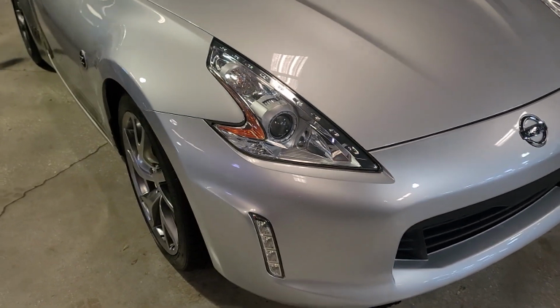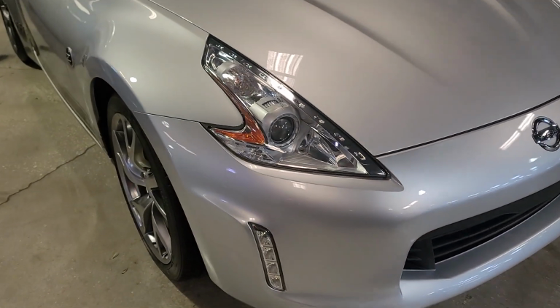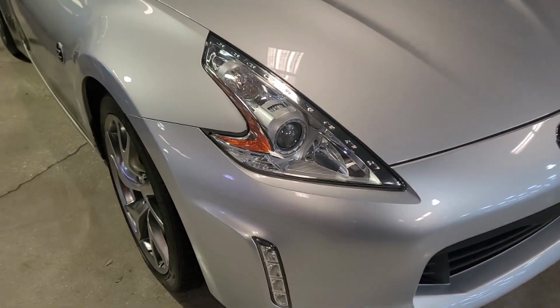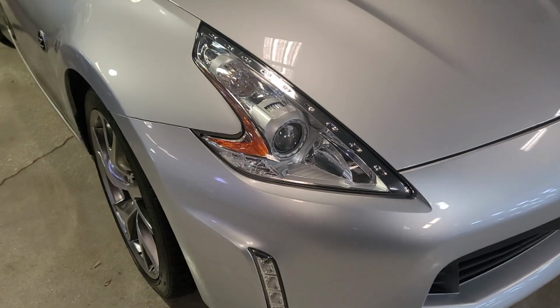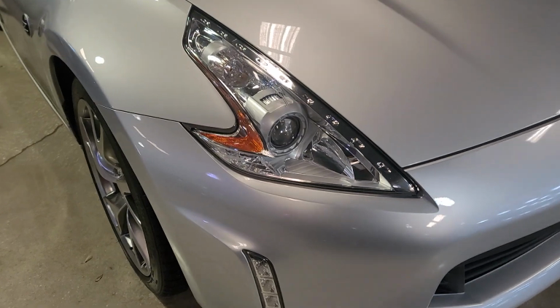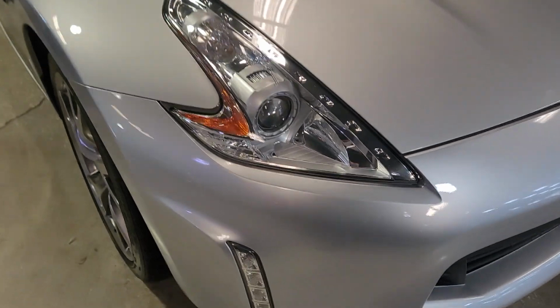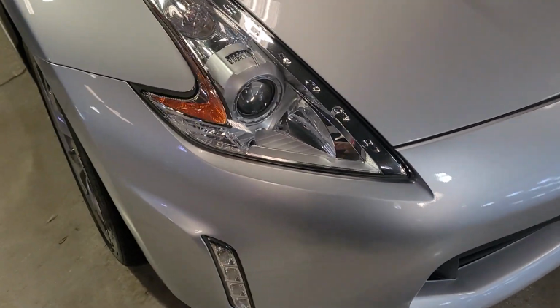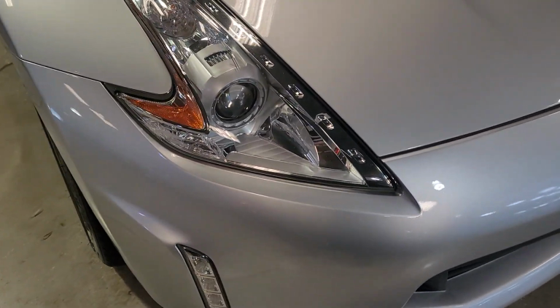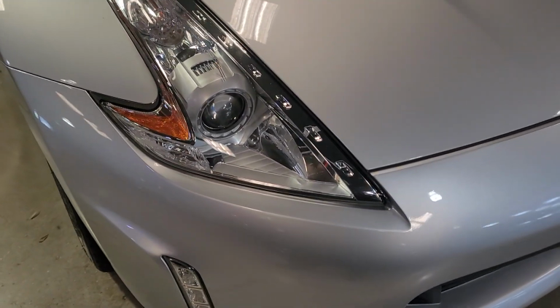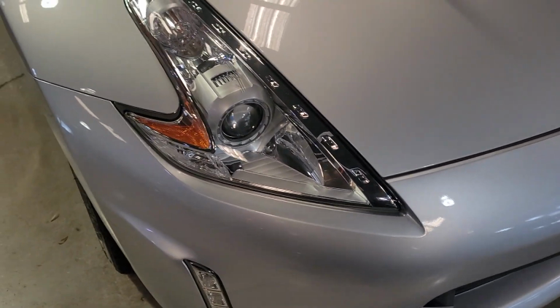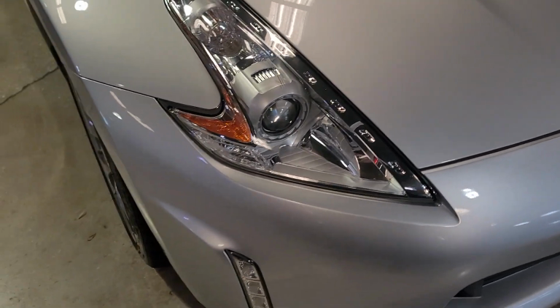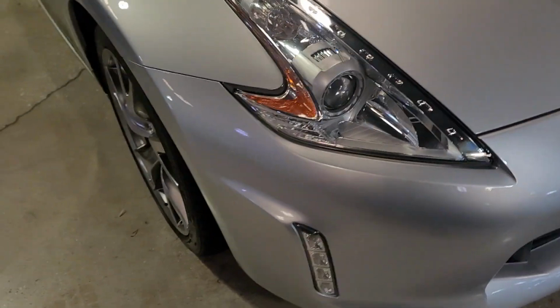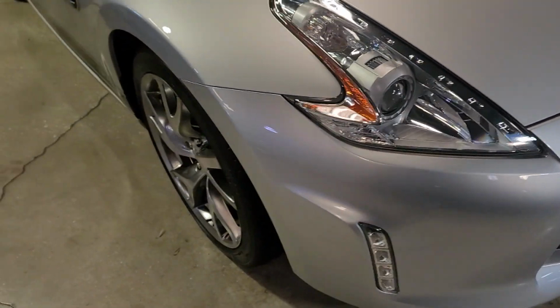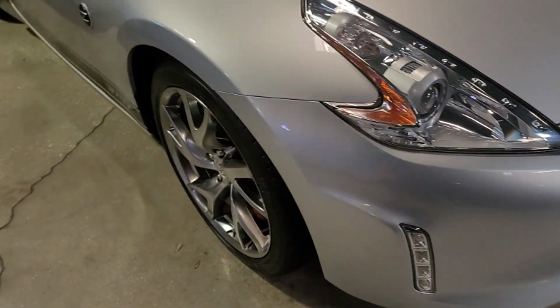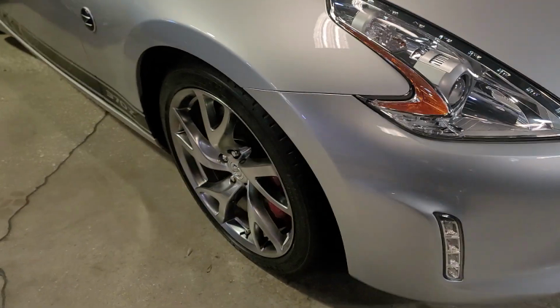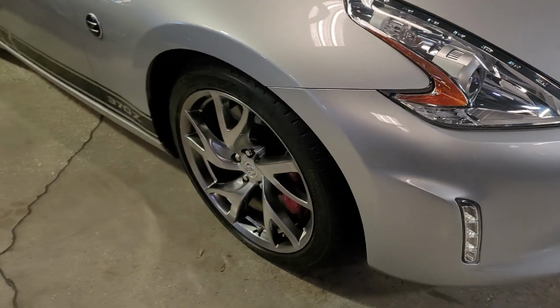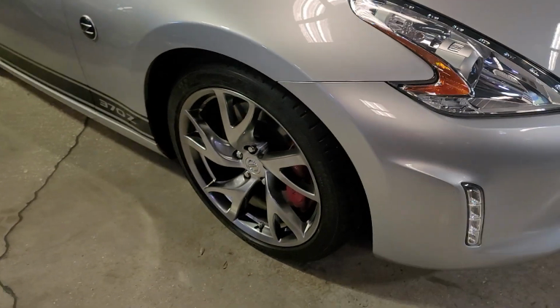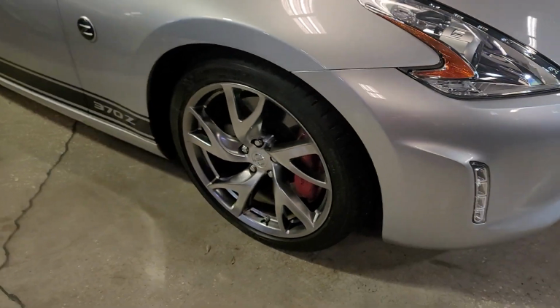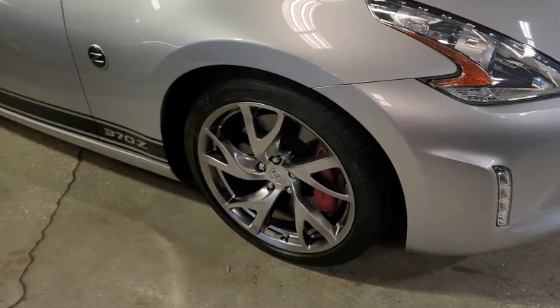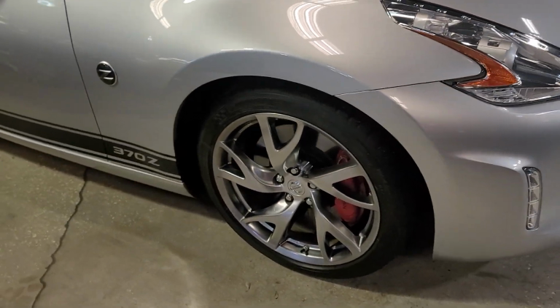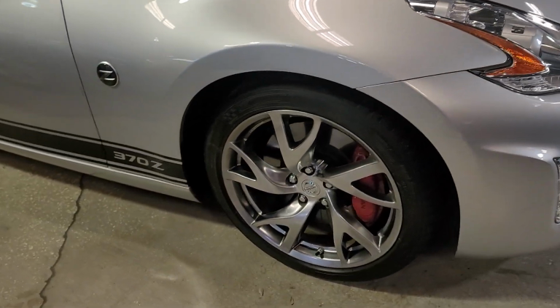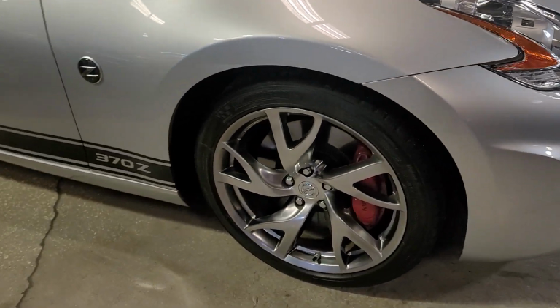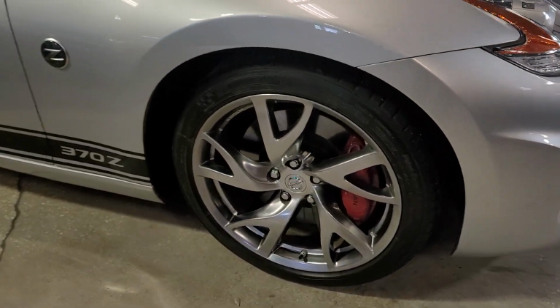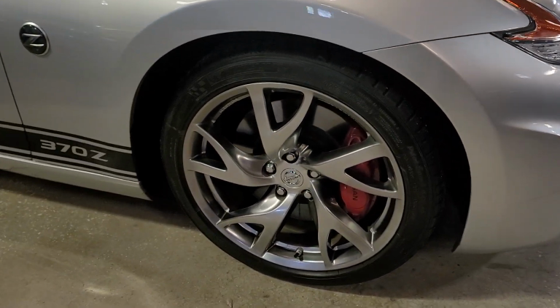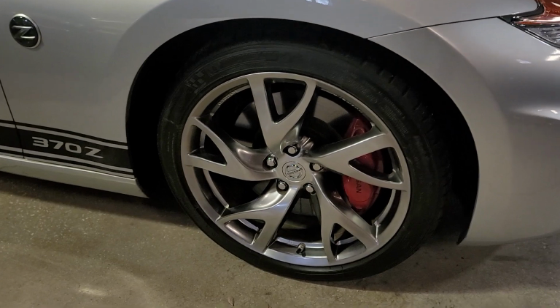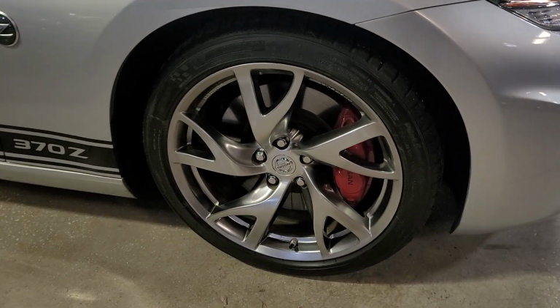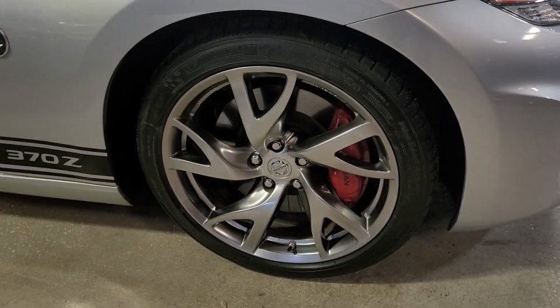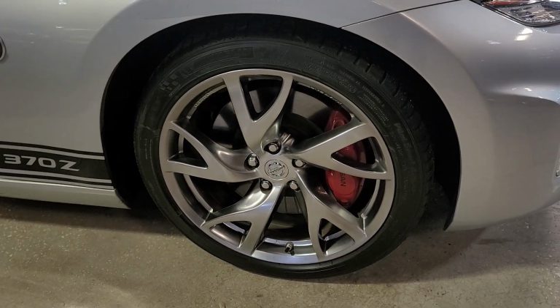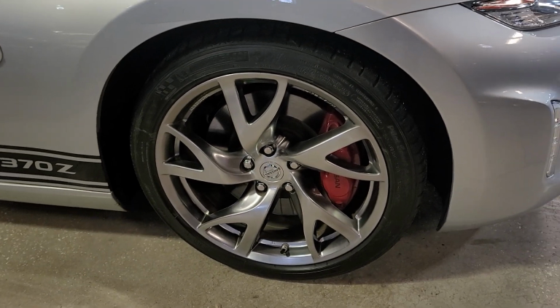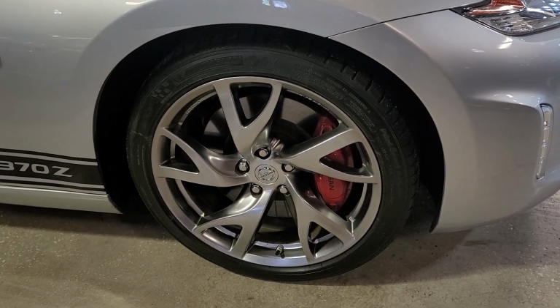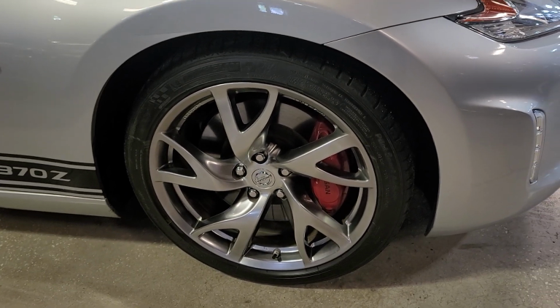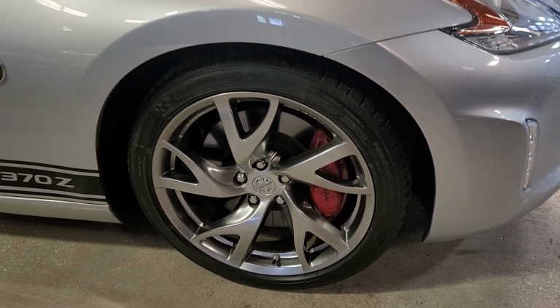The lights are super clear. The wheels are also perfect — there's no rash on them.